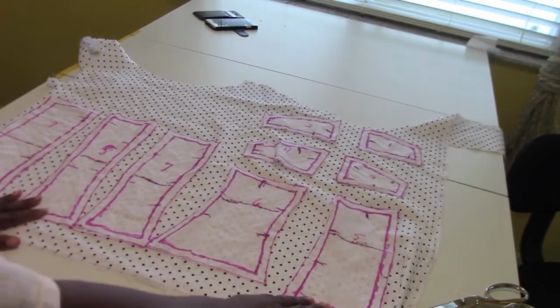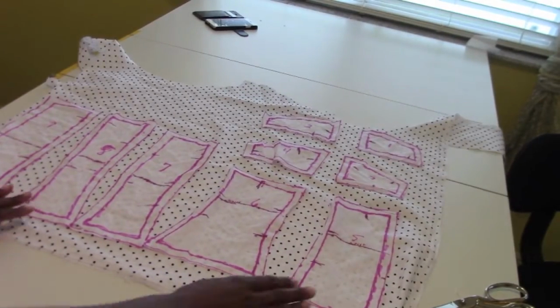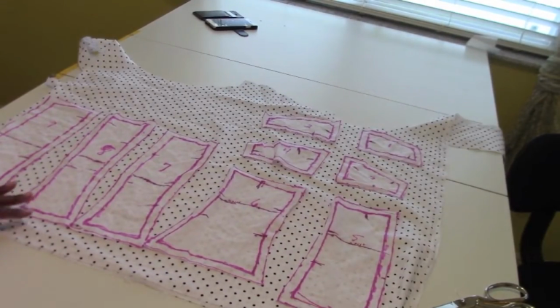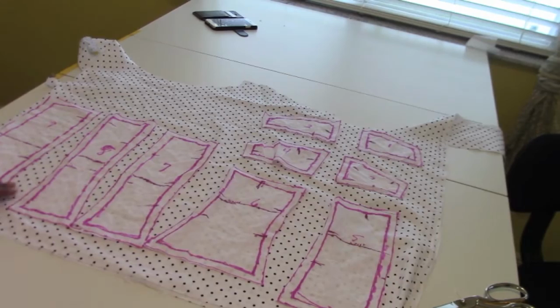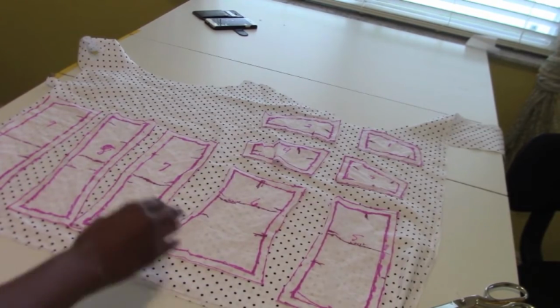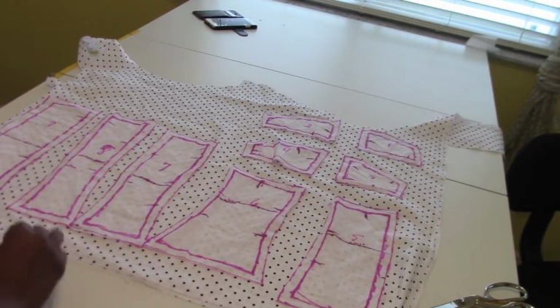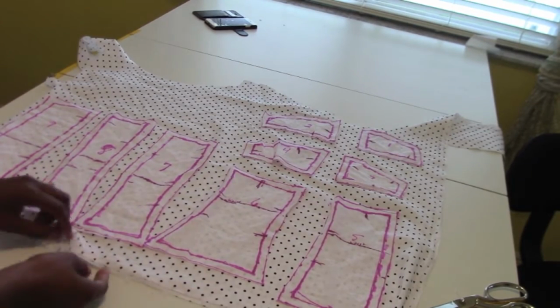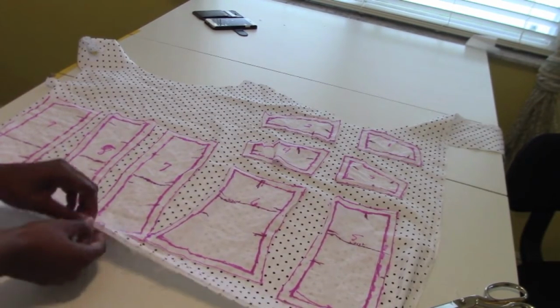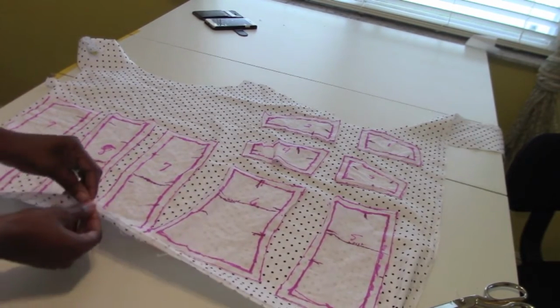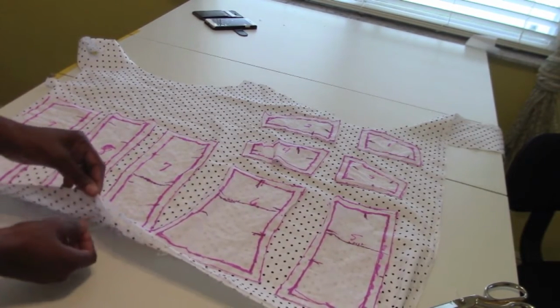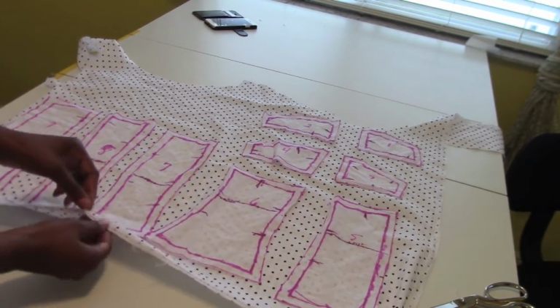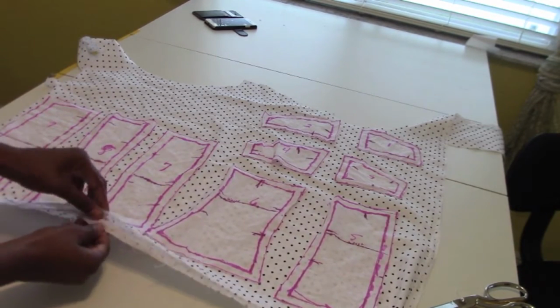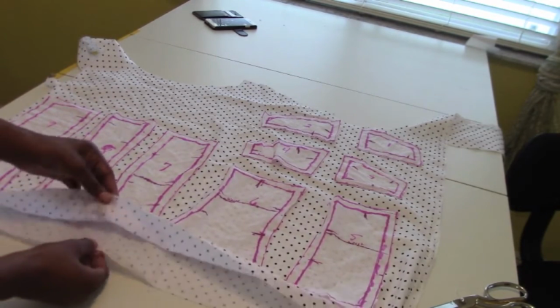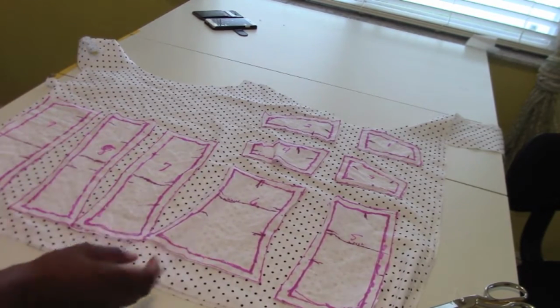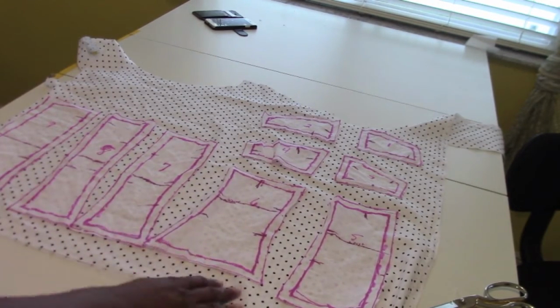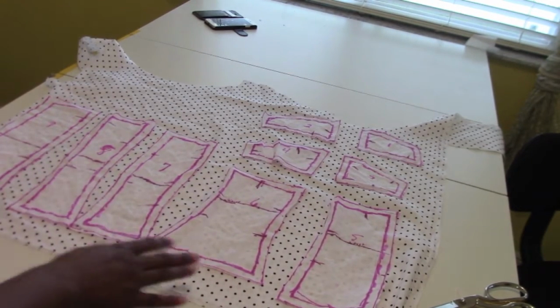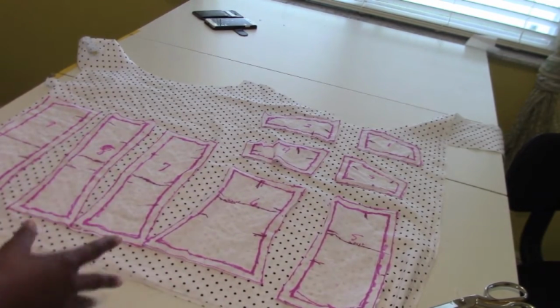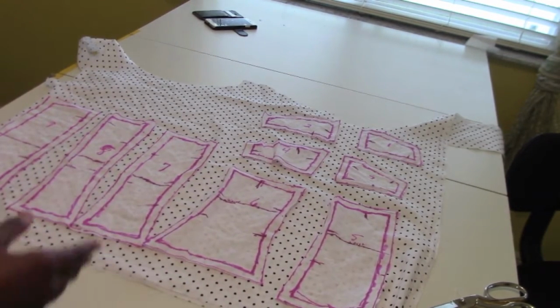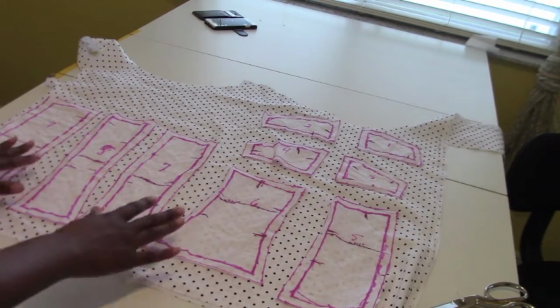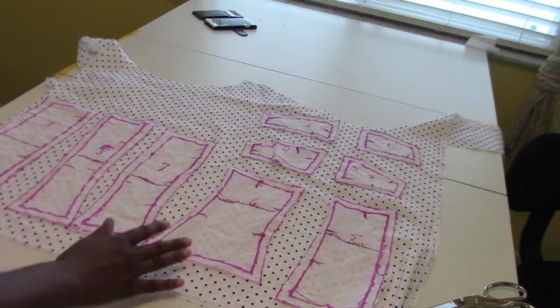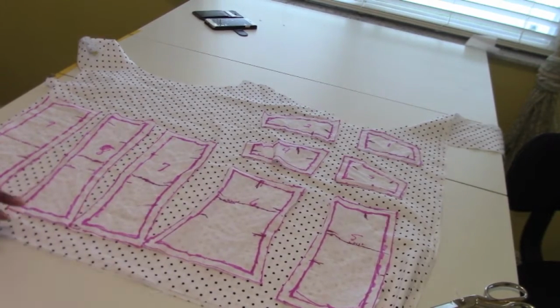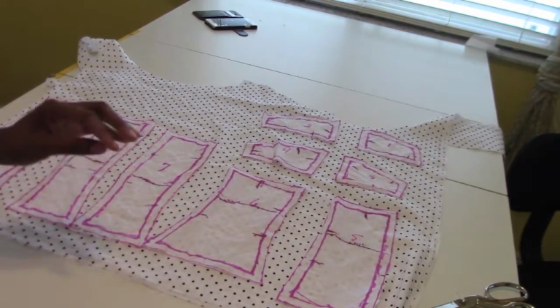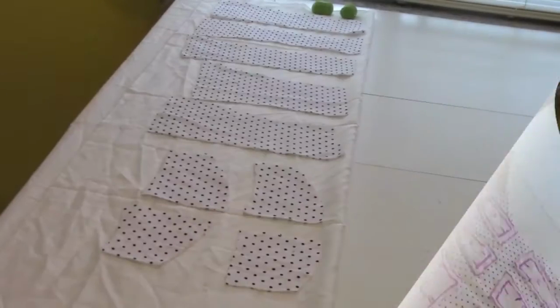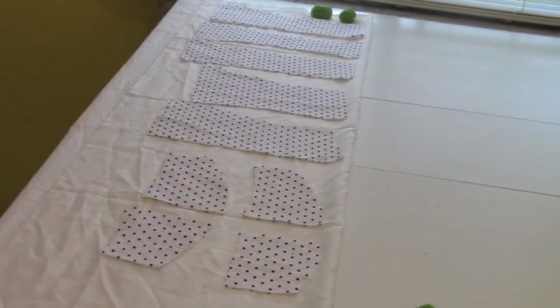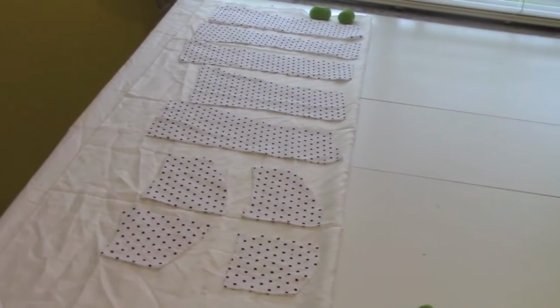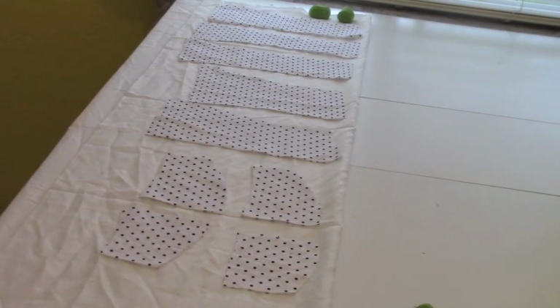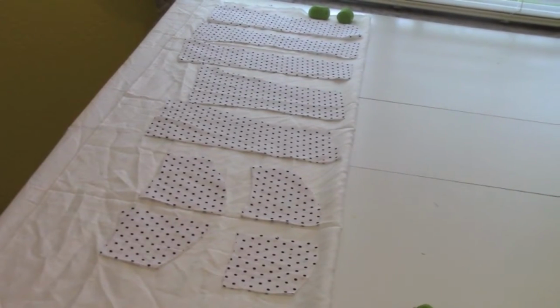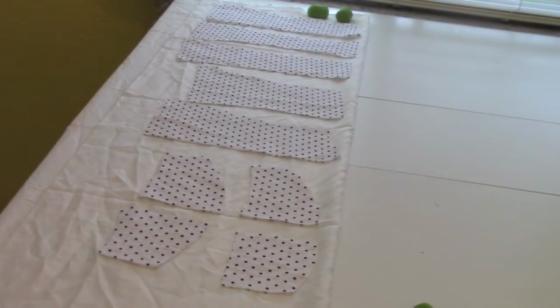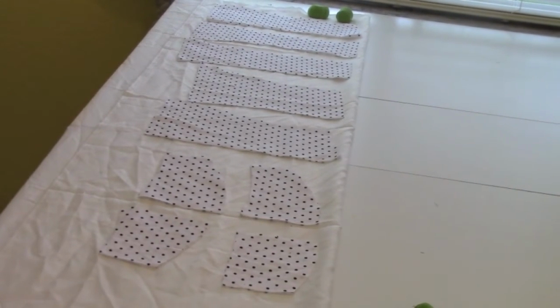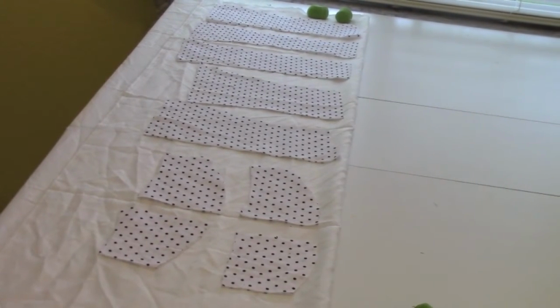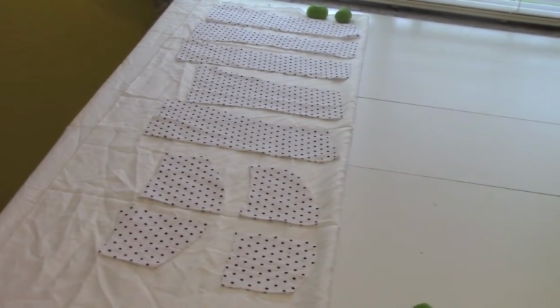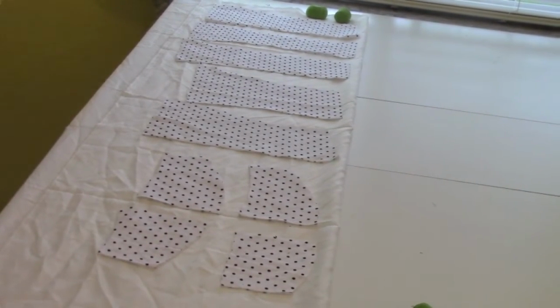Lay each of your pattern pieces down on a doubled-over fabric and cut them out. Do the same thing with the lining — cut your pattern pieces out on the lining.